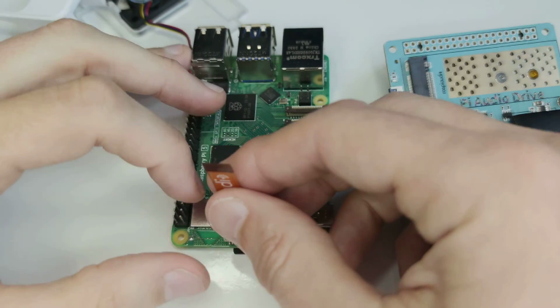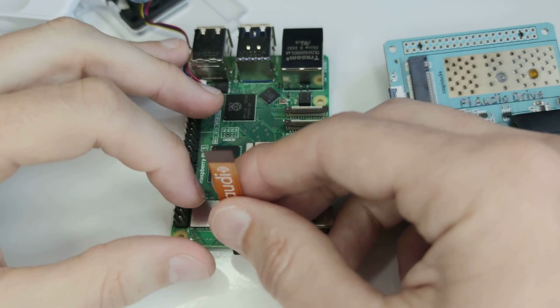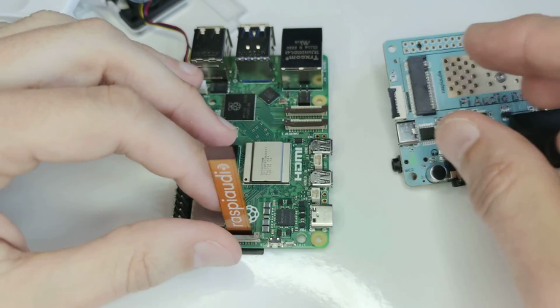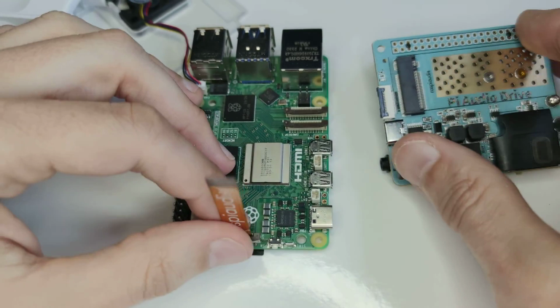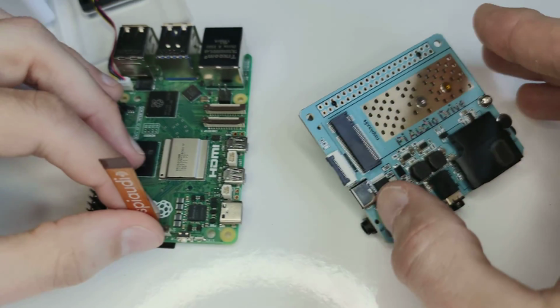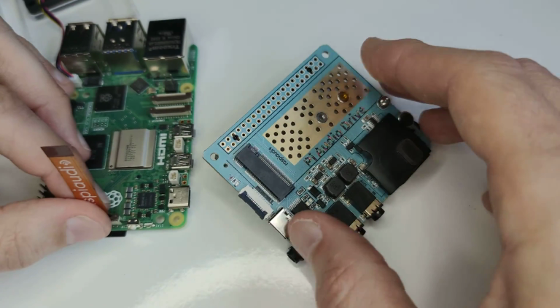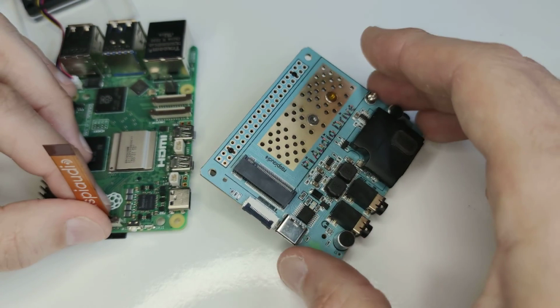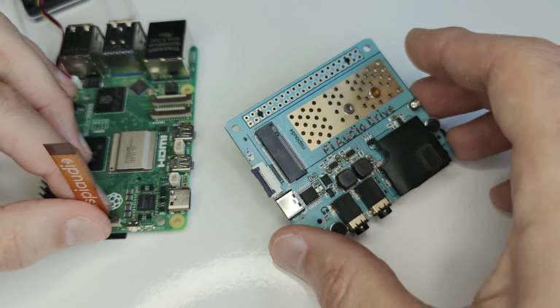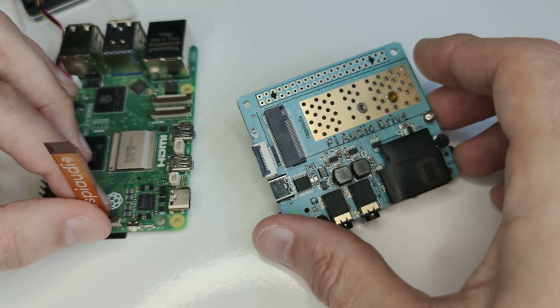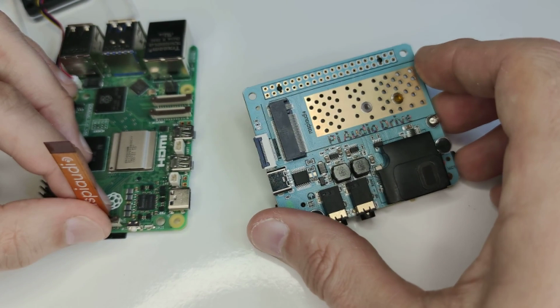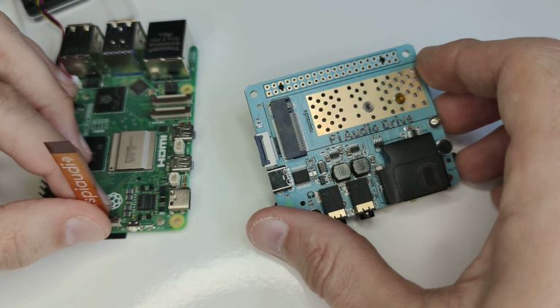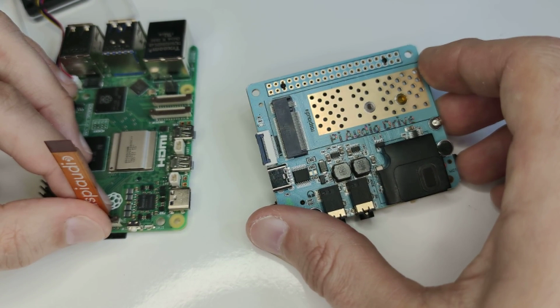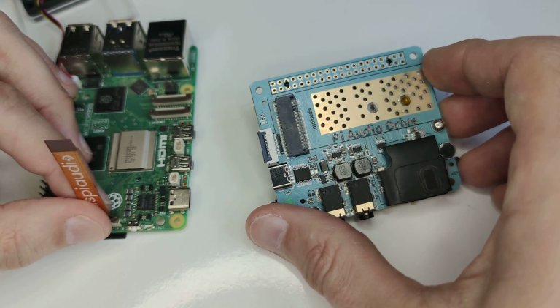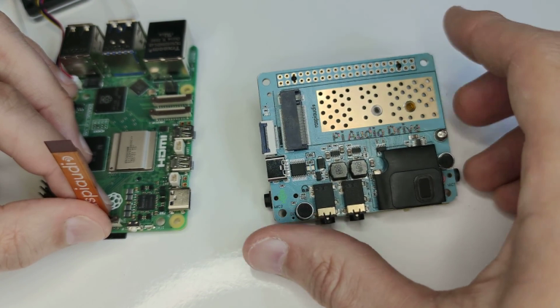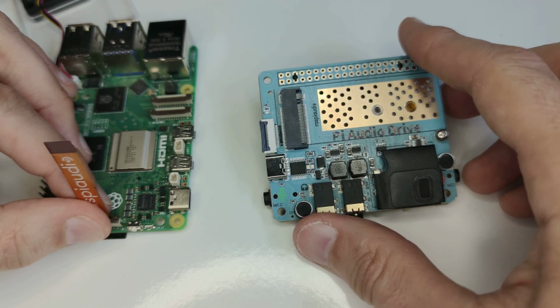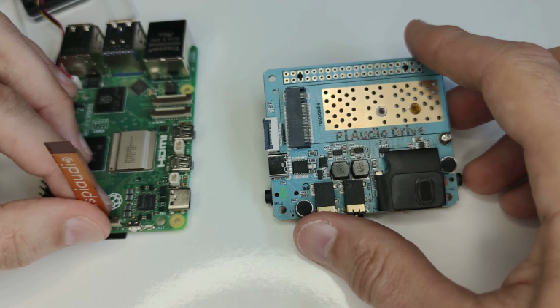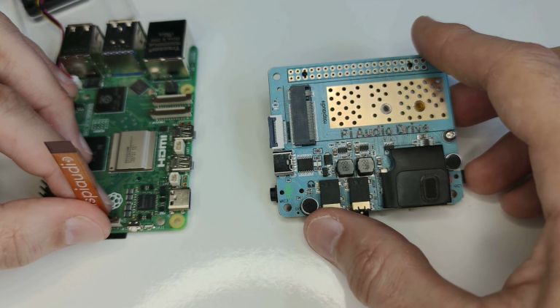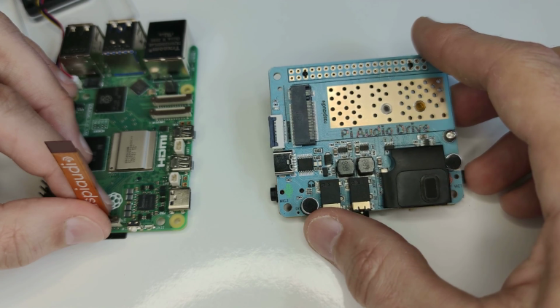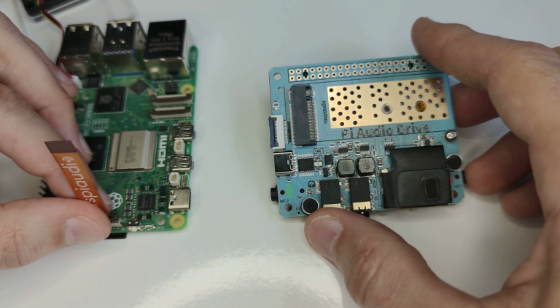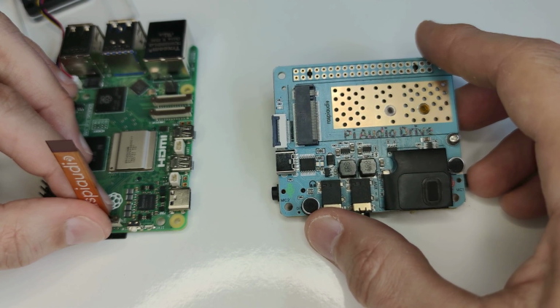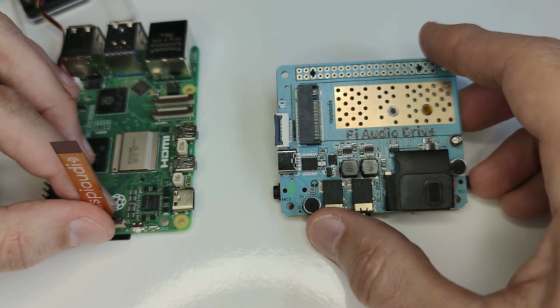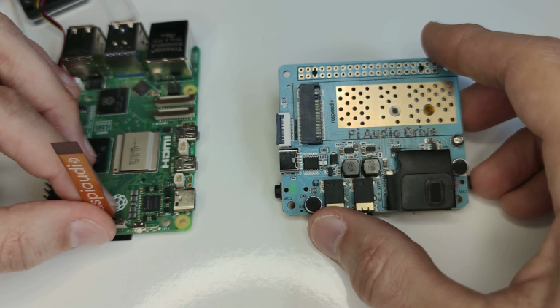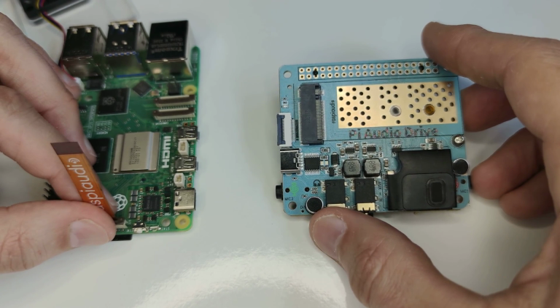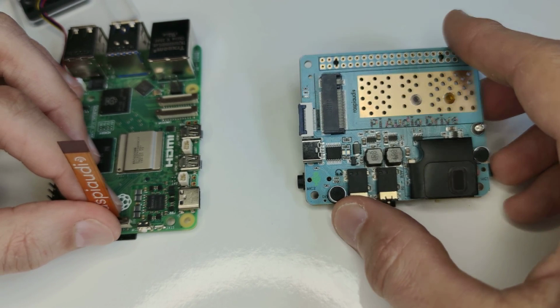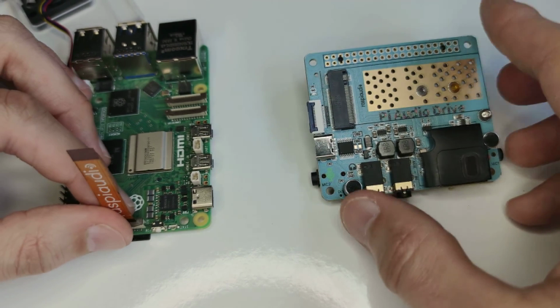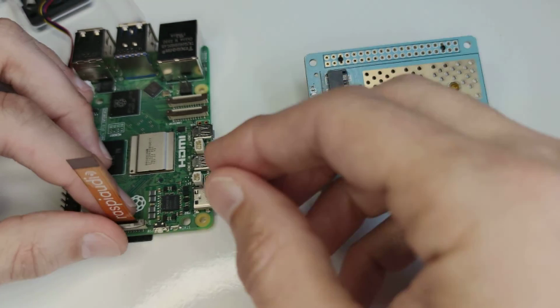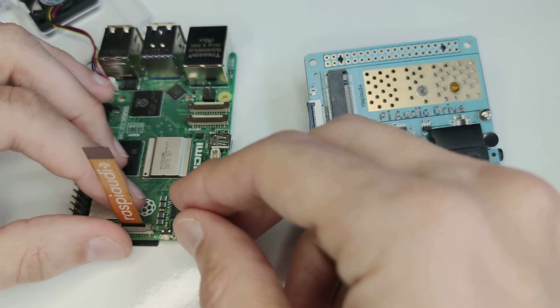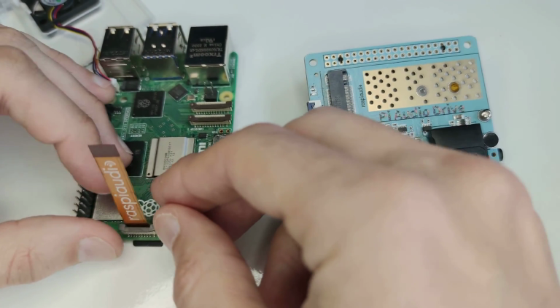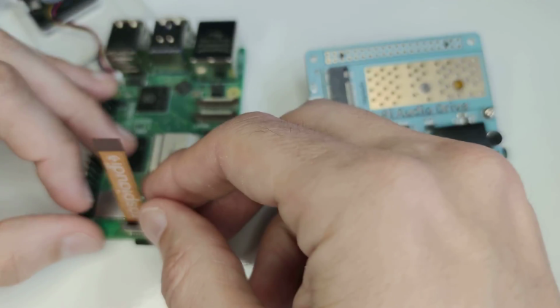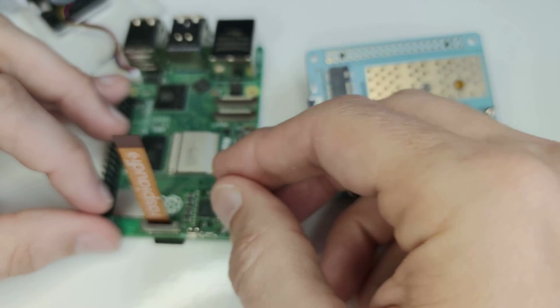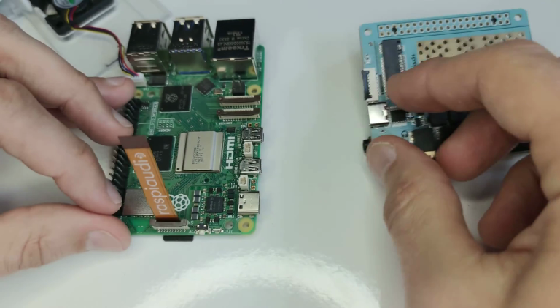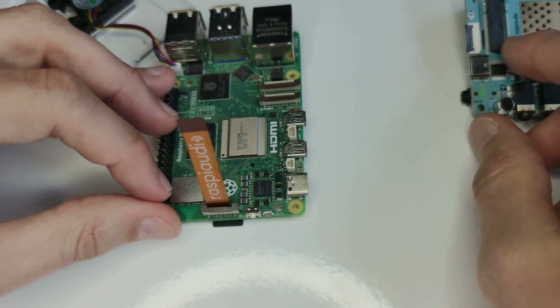In this video we'll see how to install the Raspberry Pi P audio drive sound card and hard drive in Raspberry Pi 5.